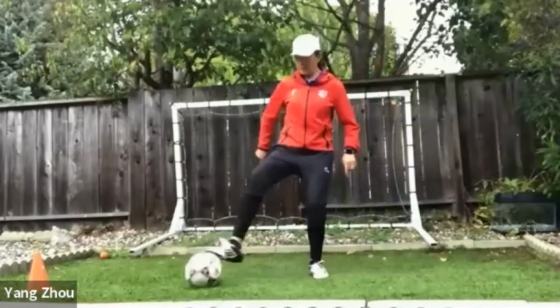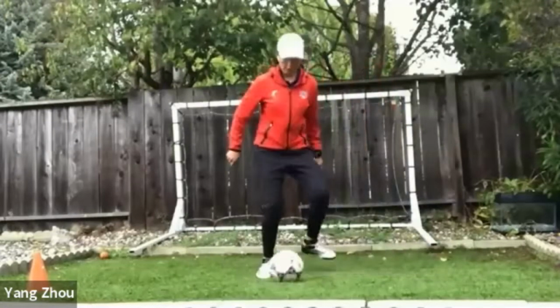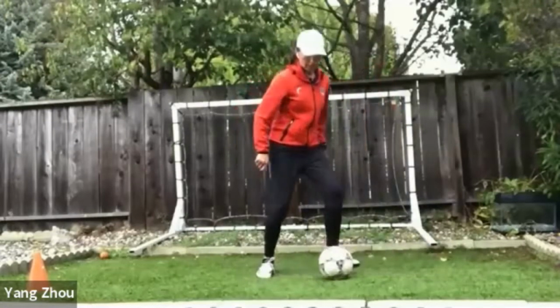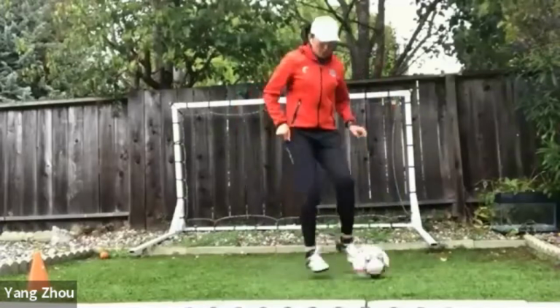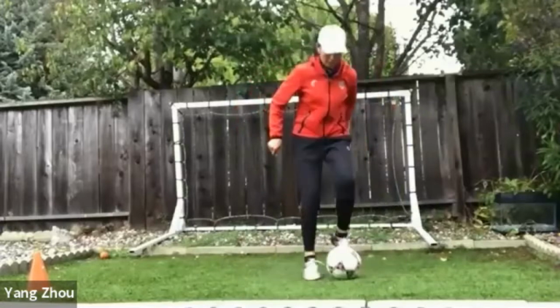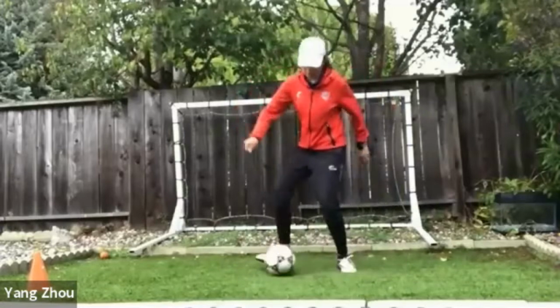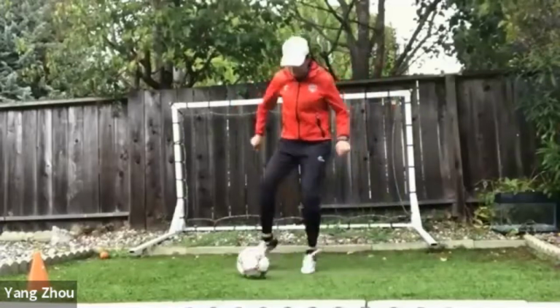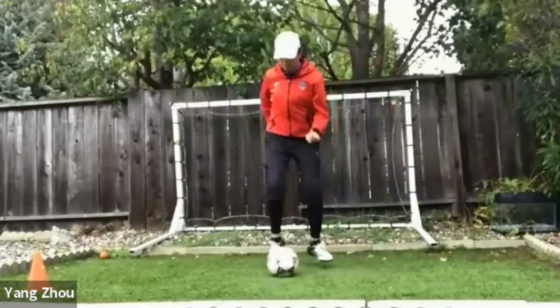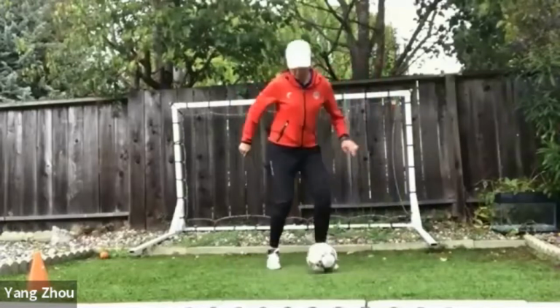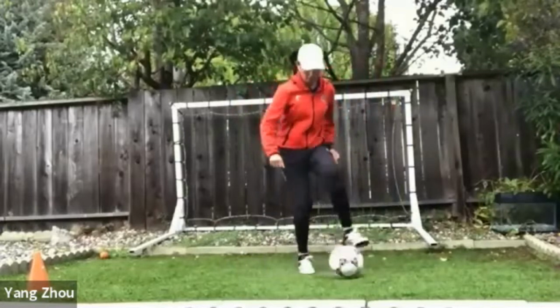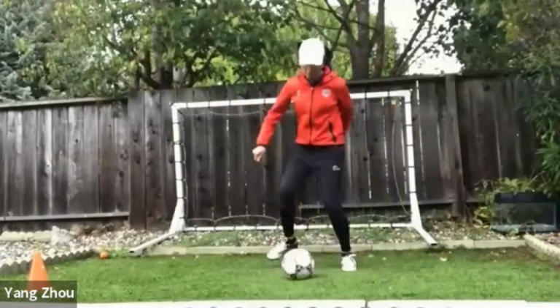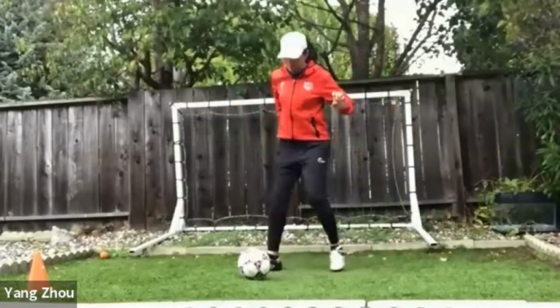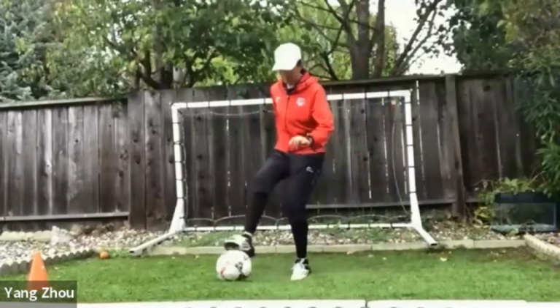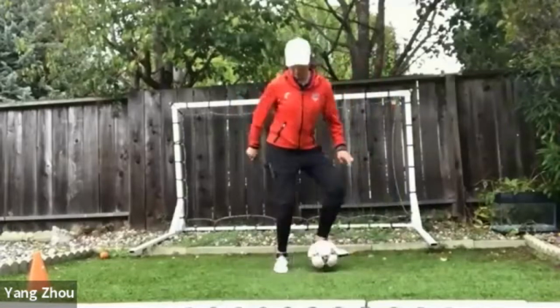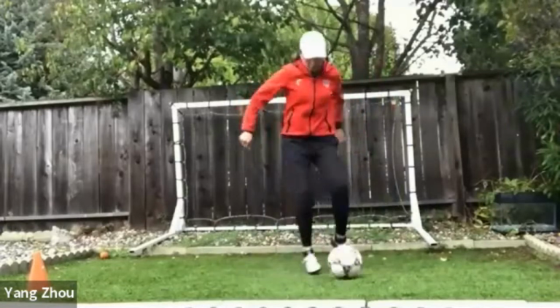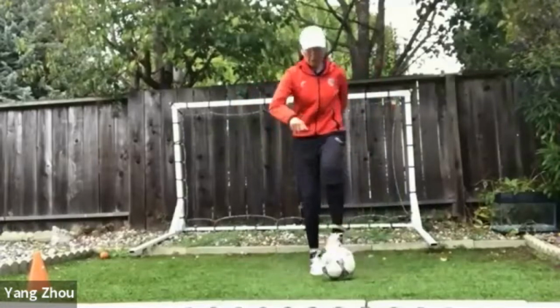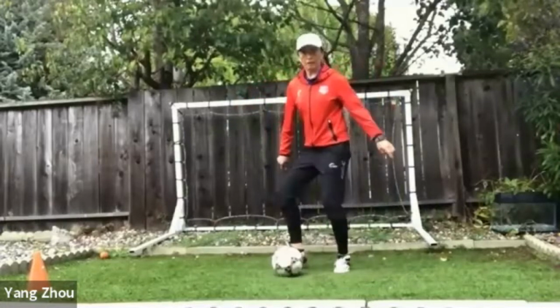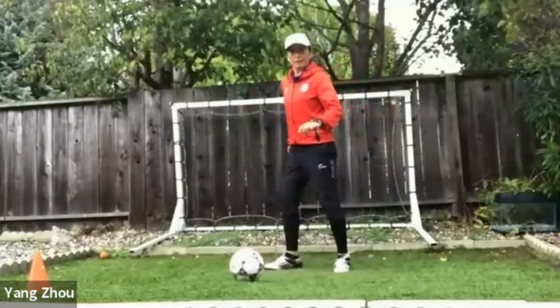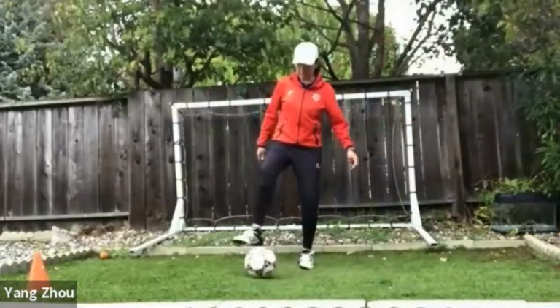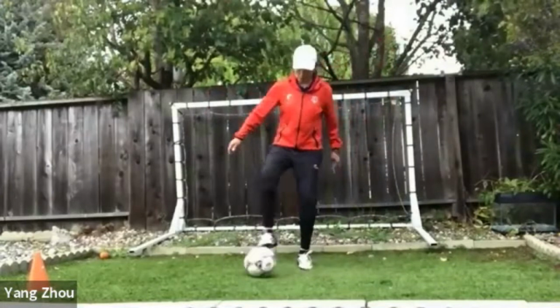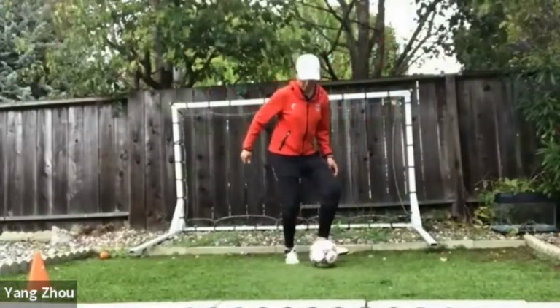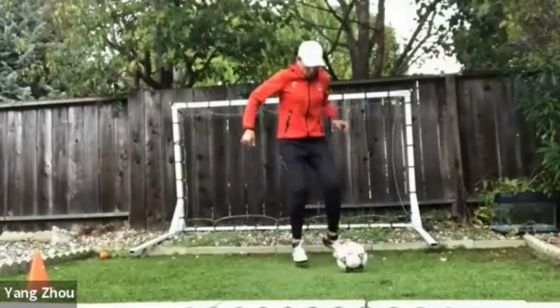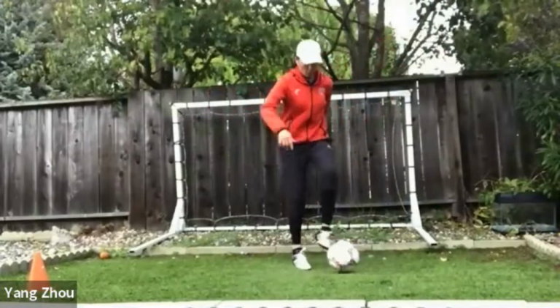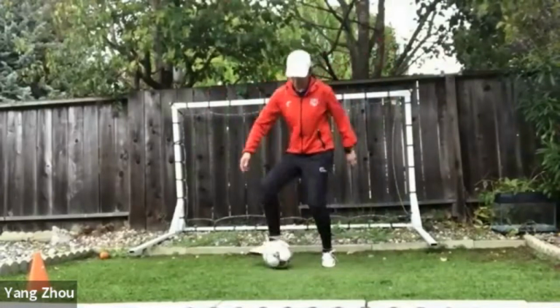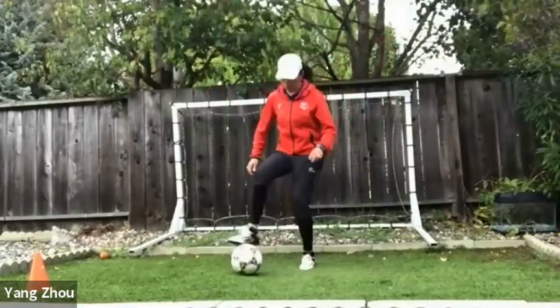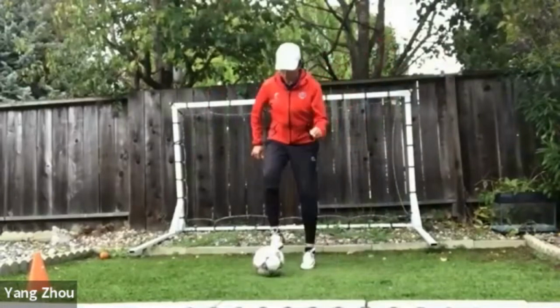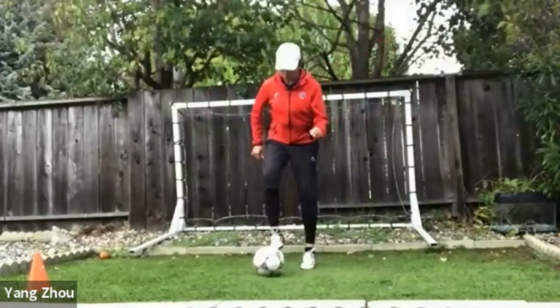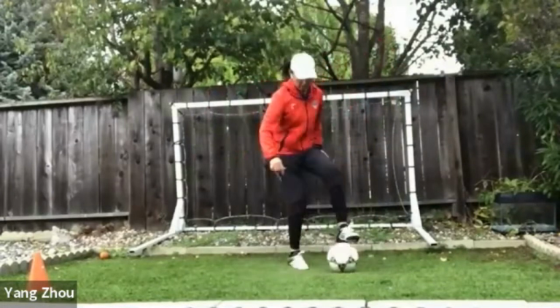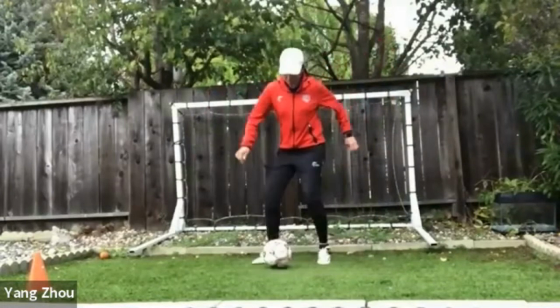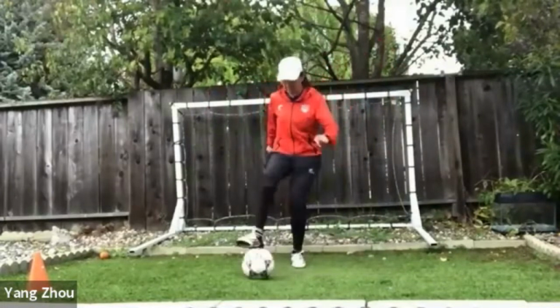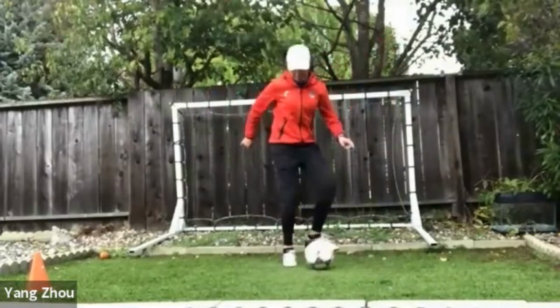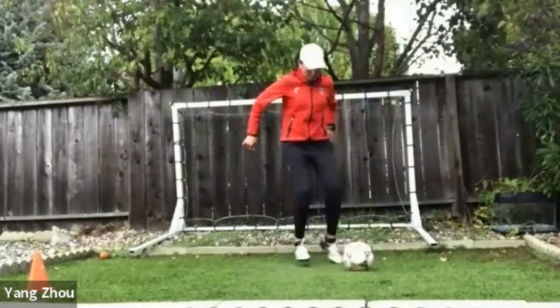Did you see? See here. One, go. One, go. One. Go a little bit faster. See?